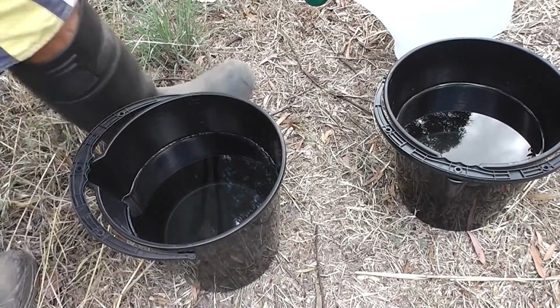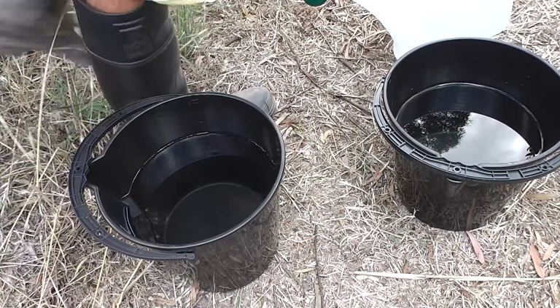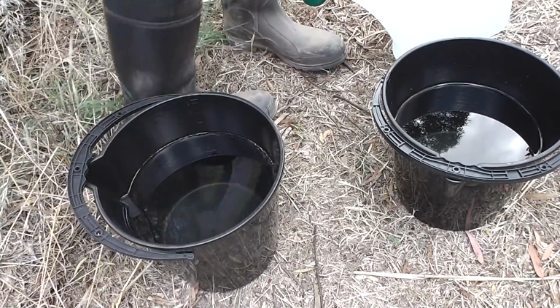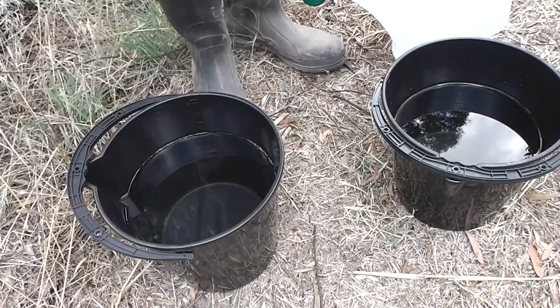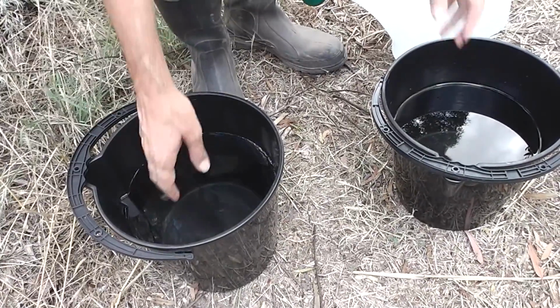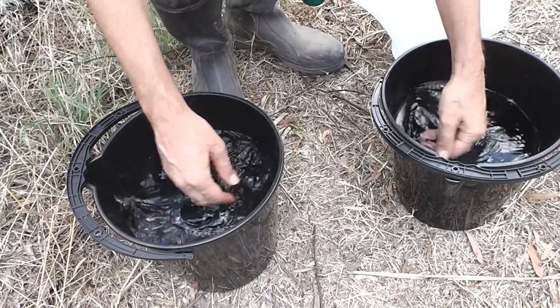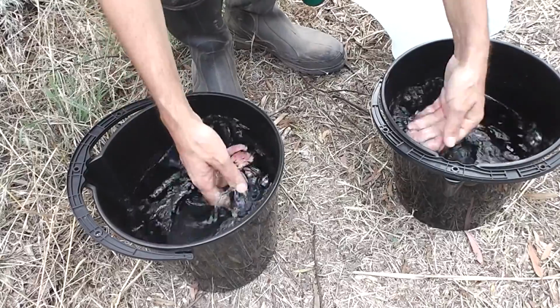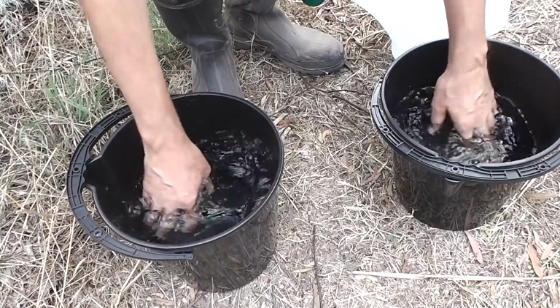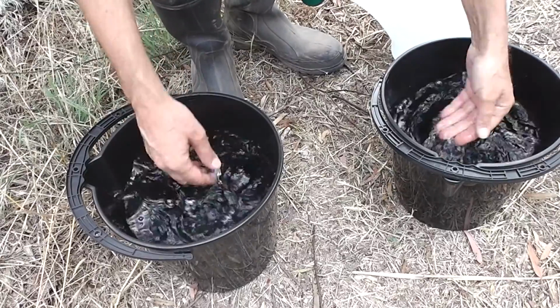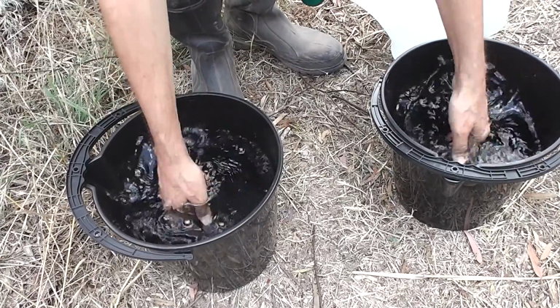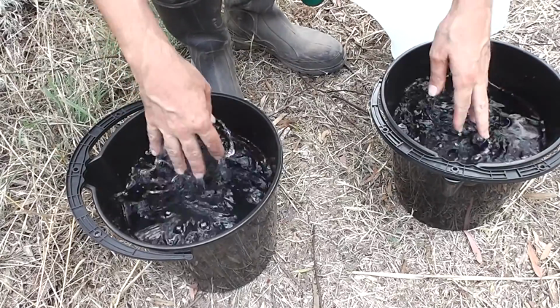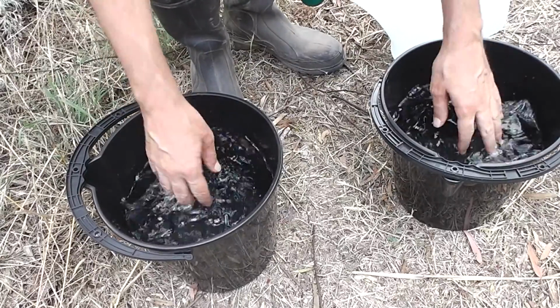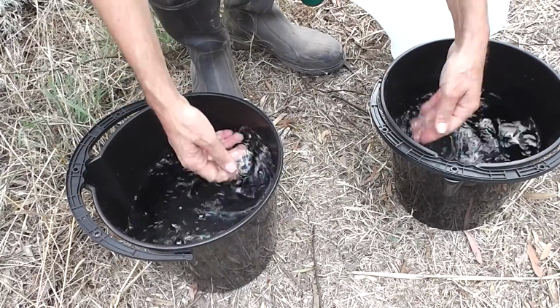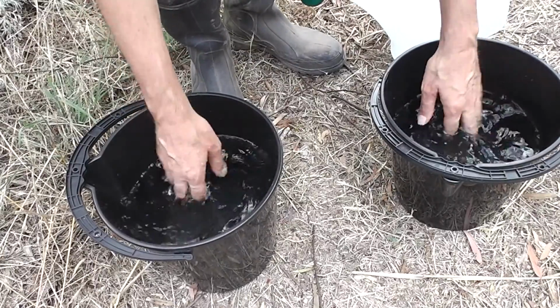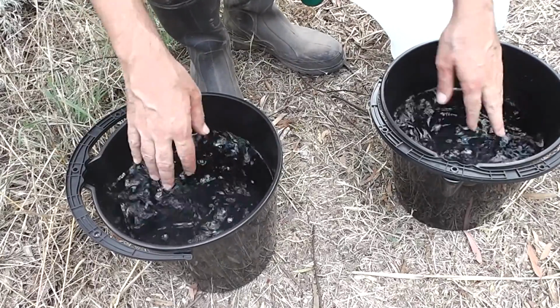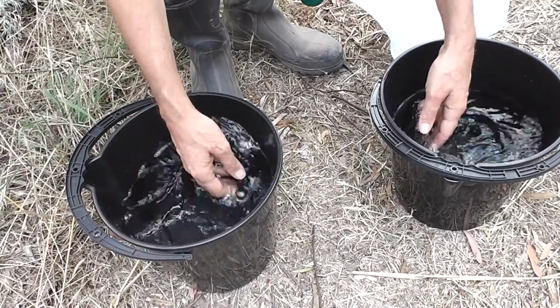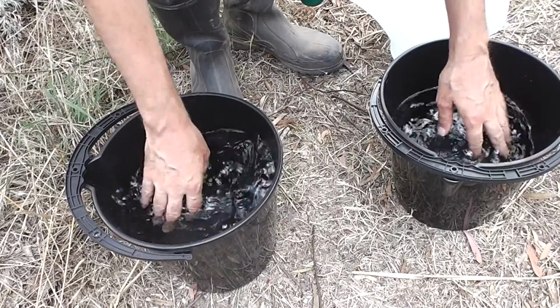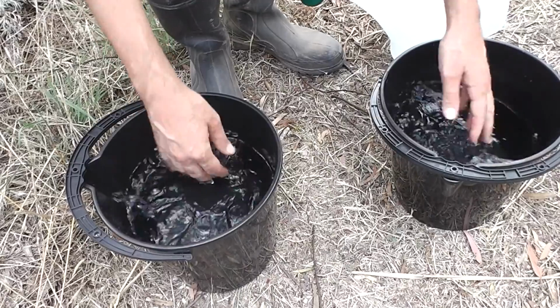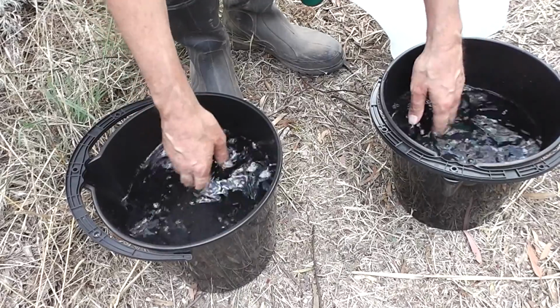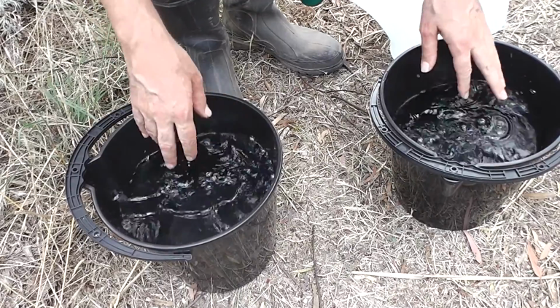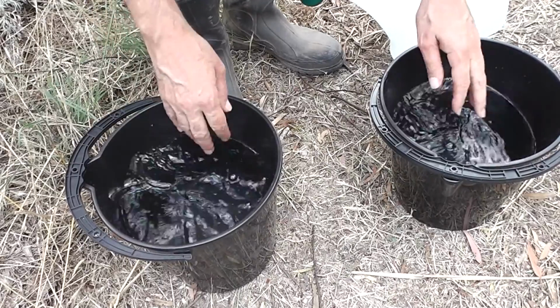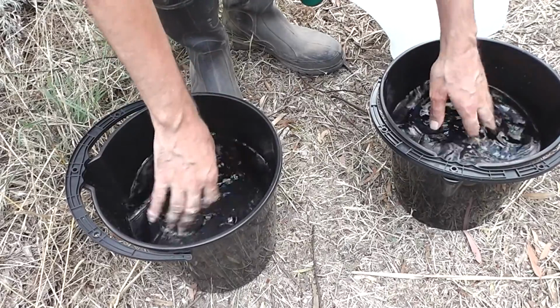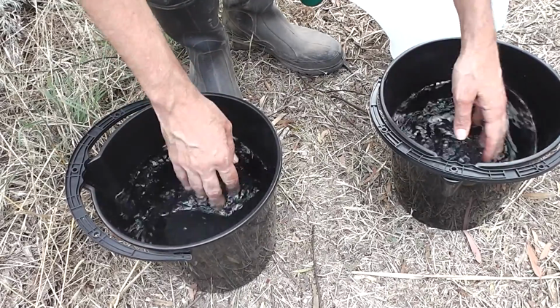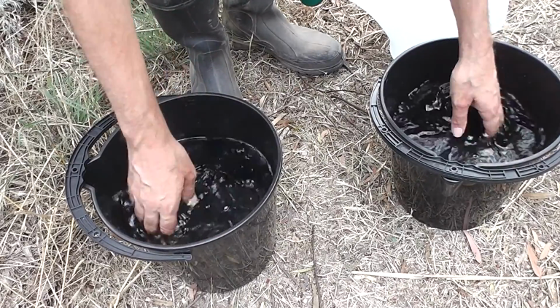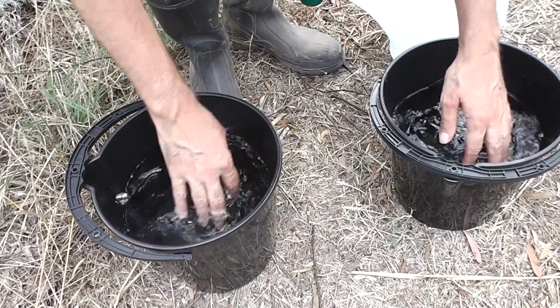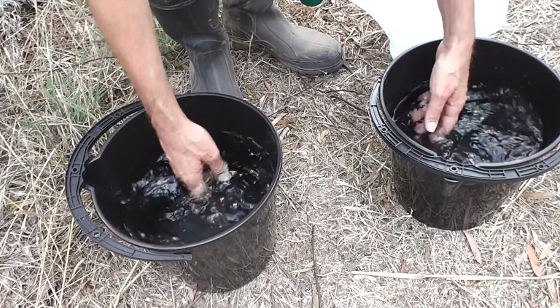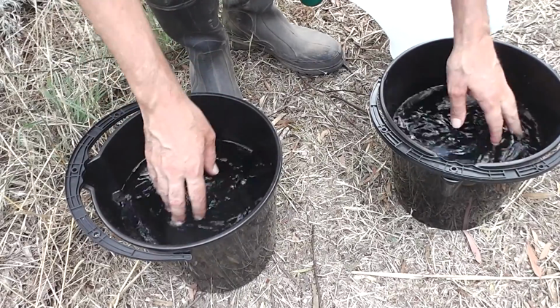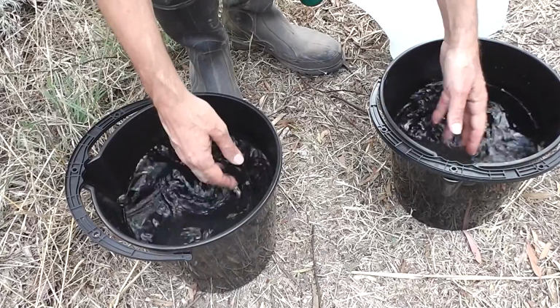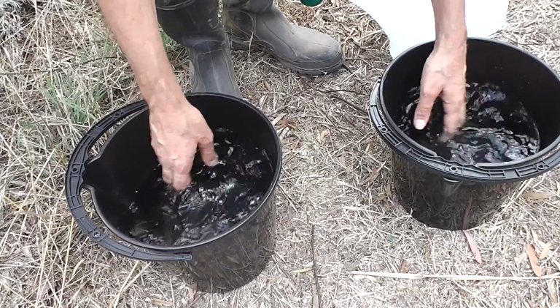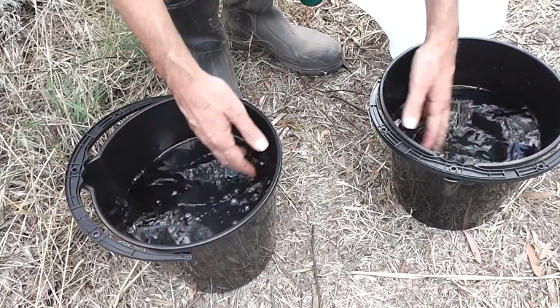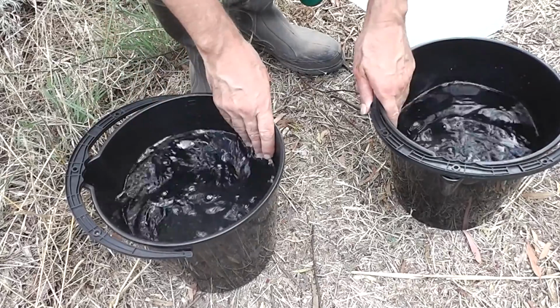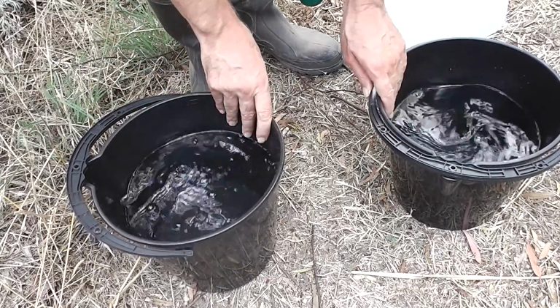I'm discussing solar hot water. I've had two baths, two days in a row, with hot water. They were both scorching days, and the hot water heated up very quickly in these black buckets.